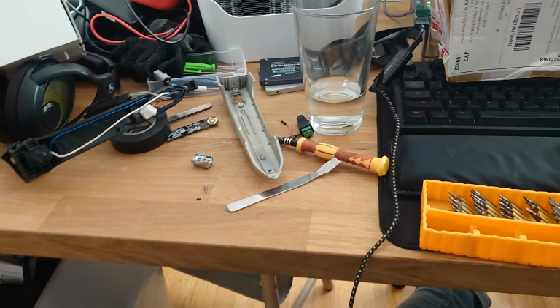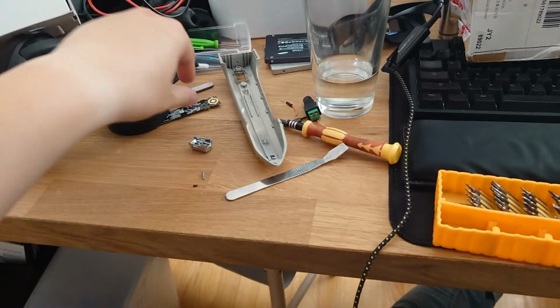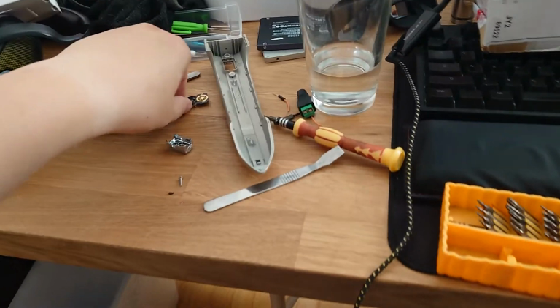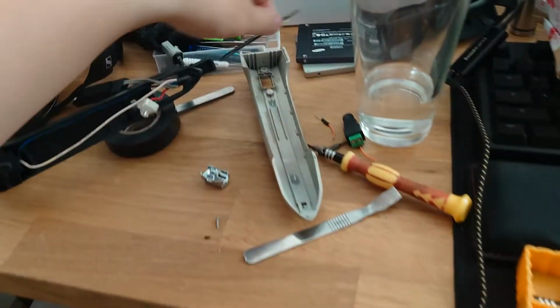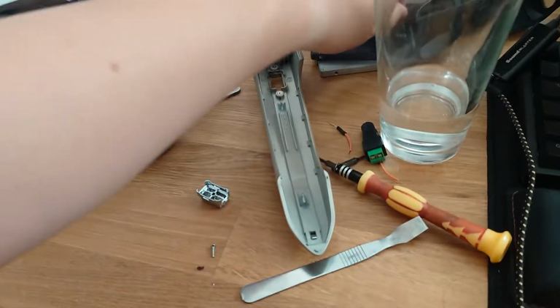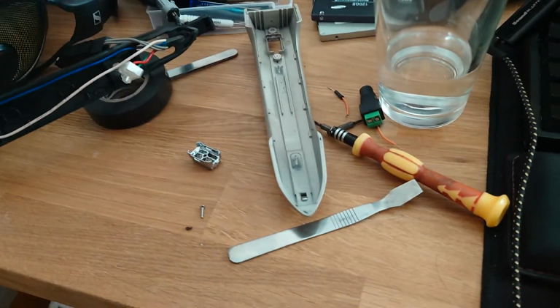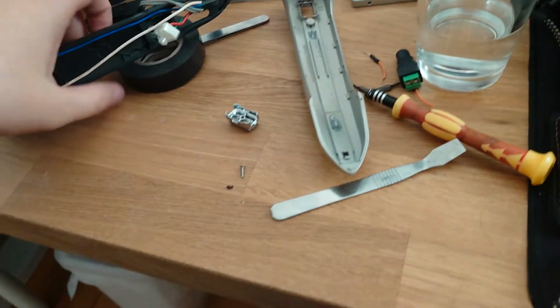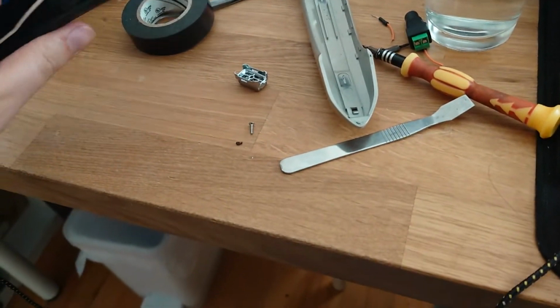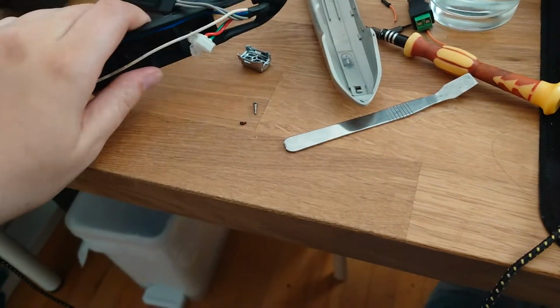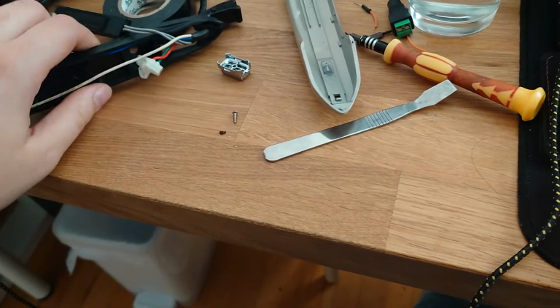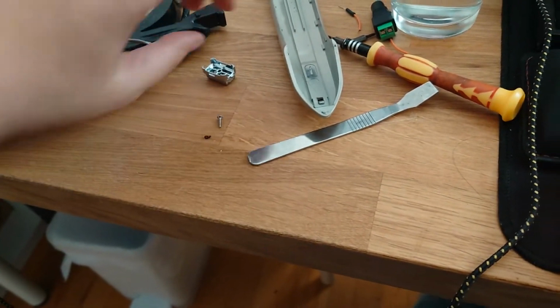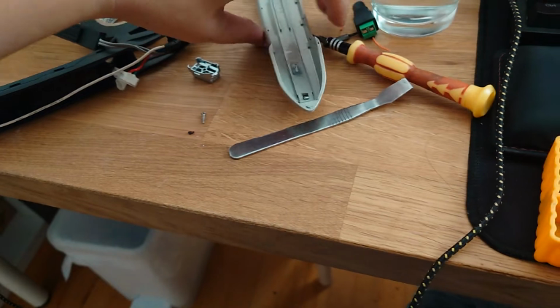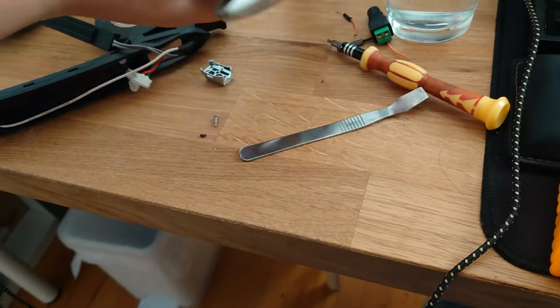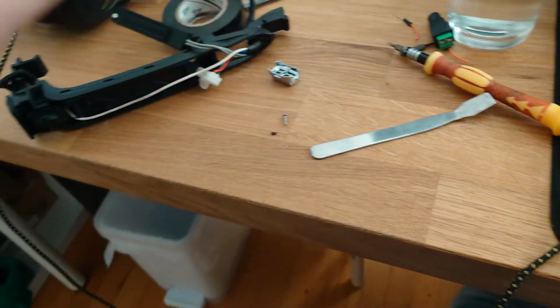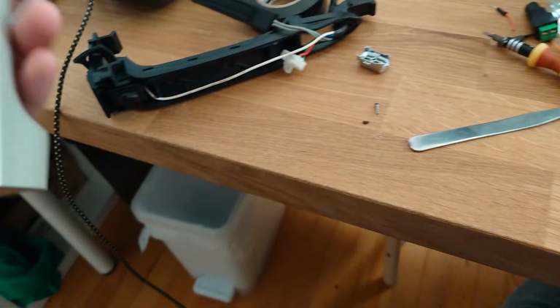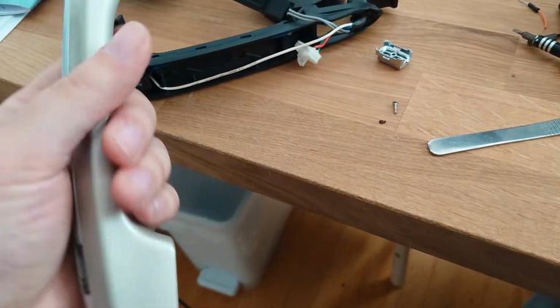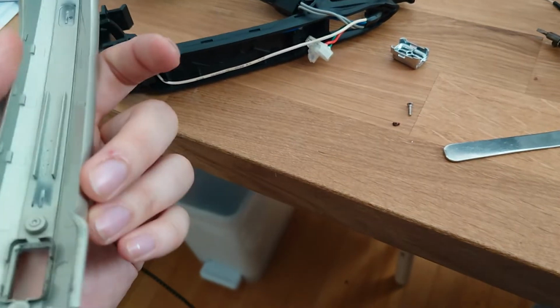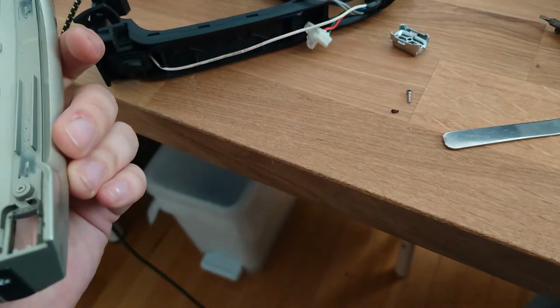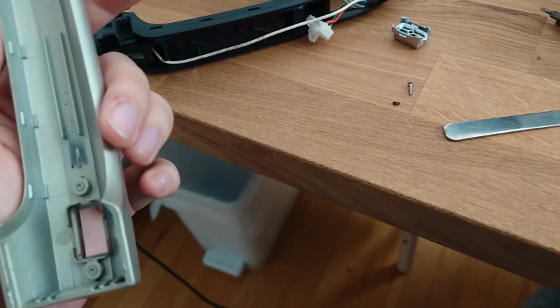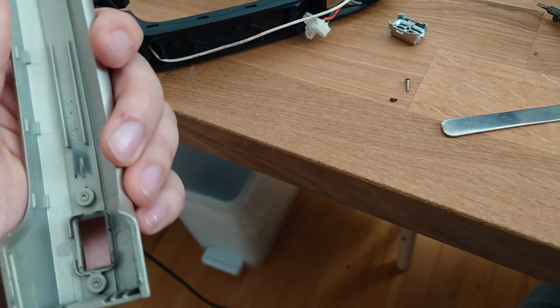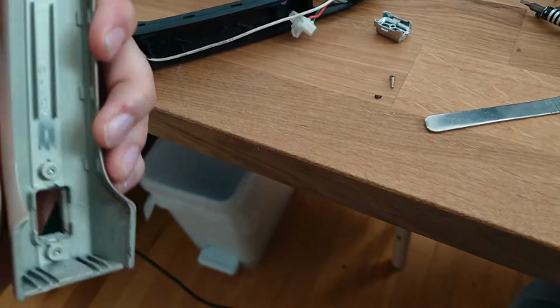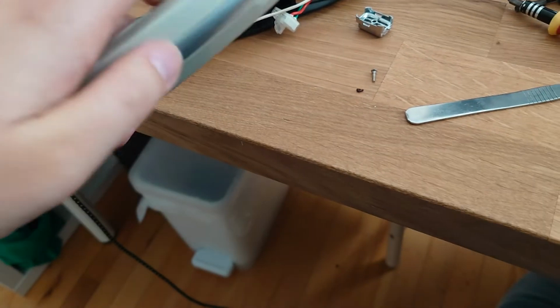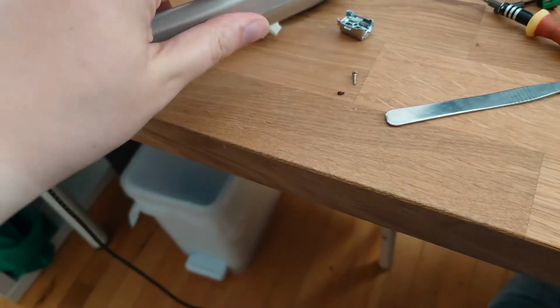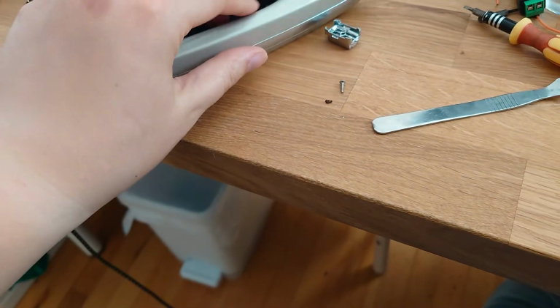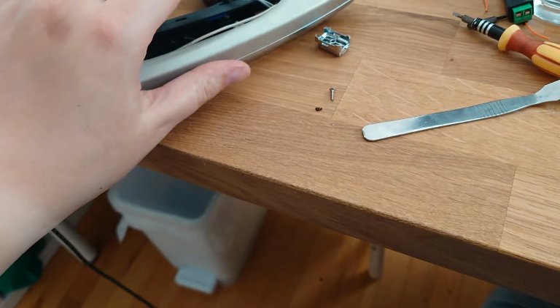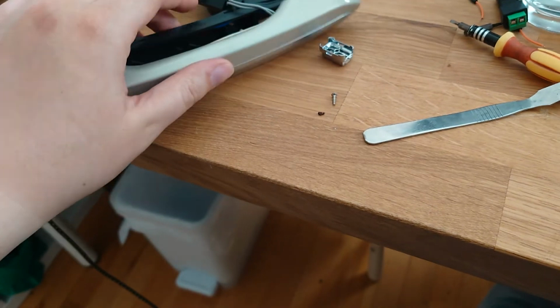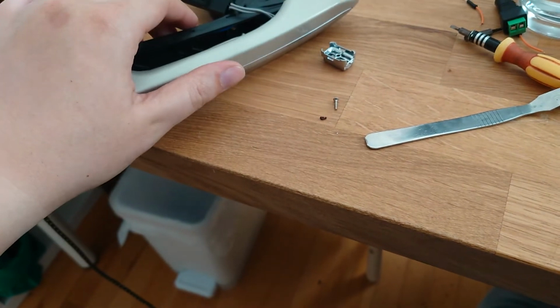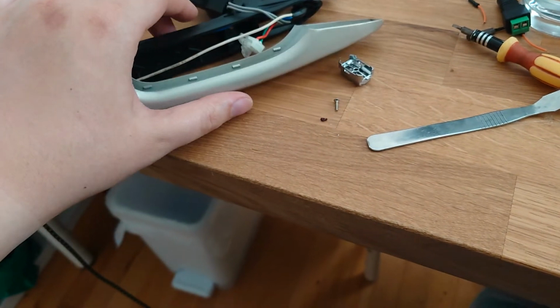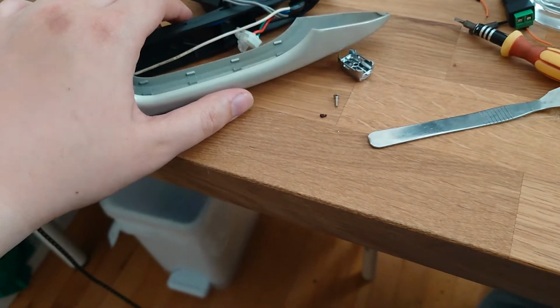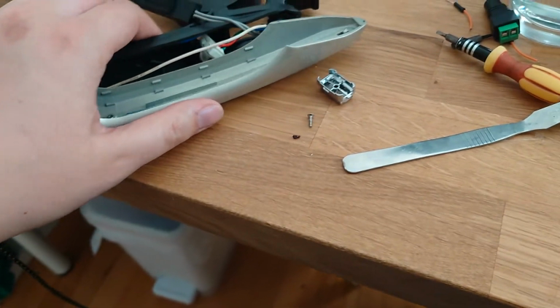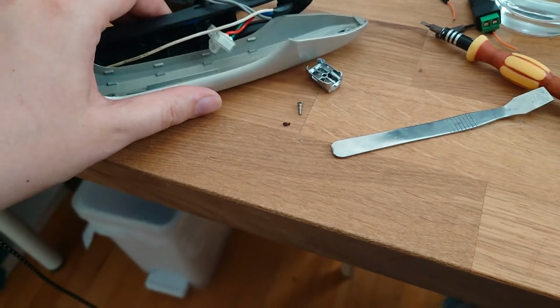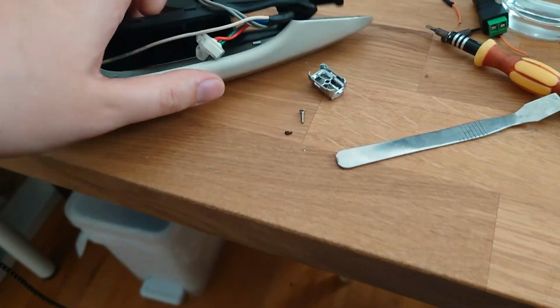This is a quick teardown of a door handle from a 2015 Hyundai Genesis sedan, also known as the Genesis G80. This is the DH generation — Delta Hotel.